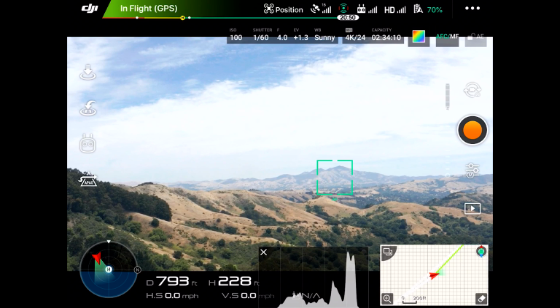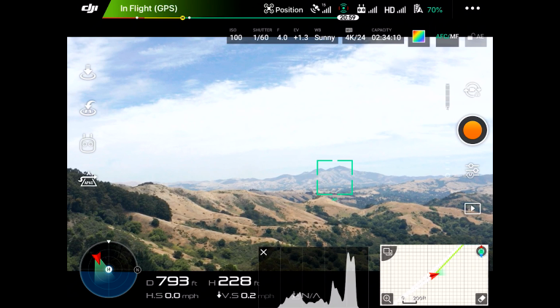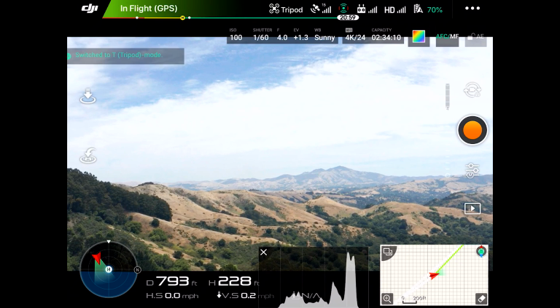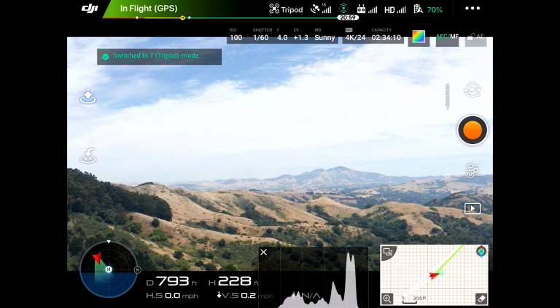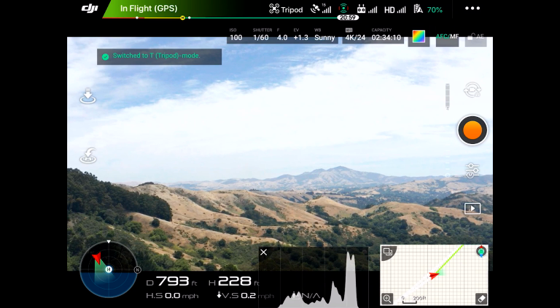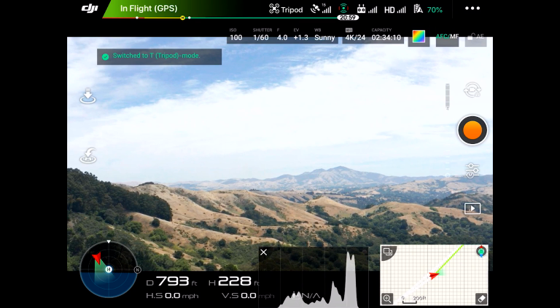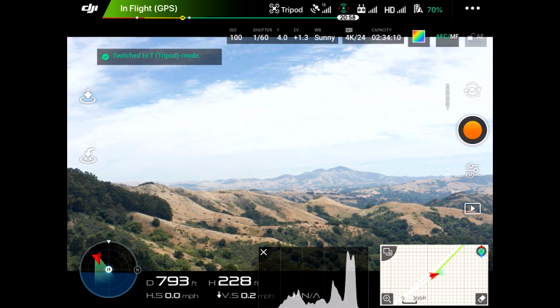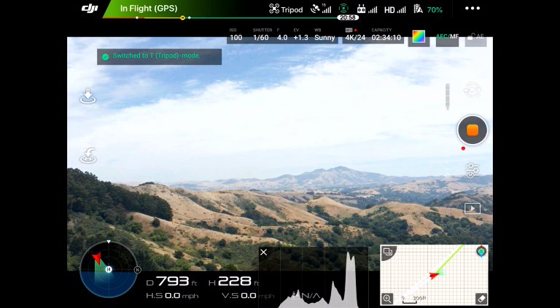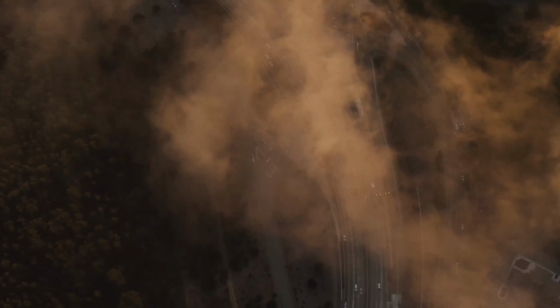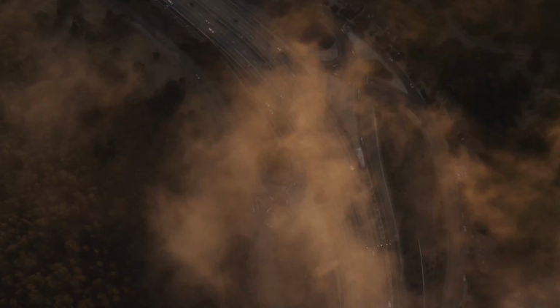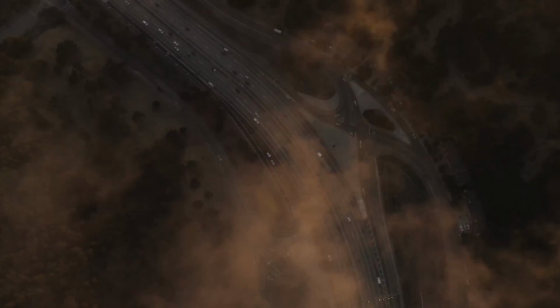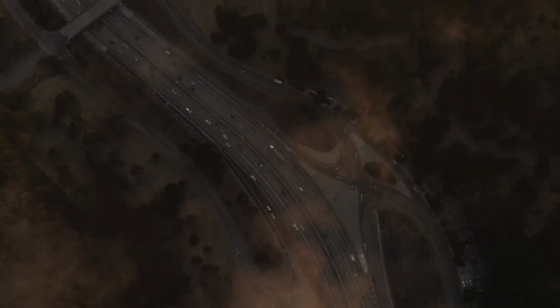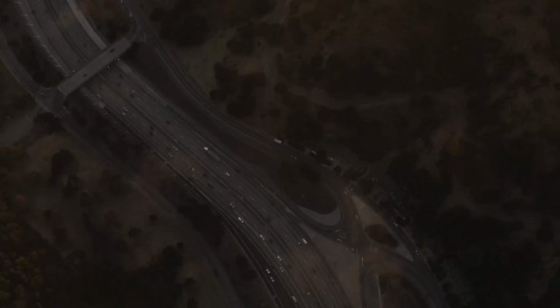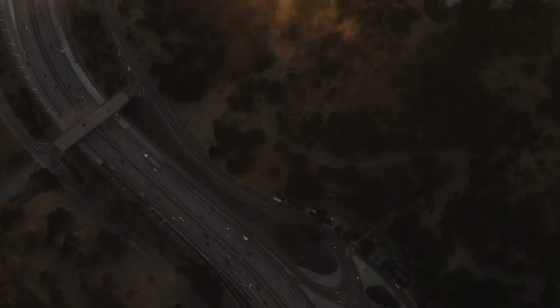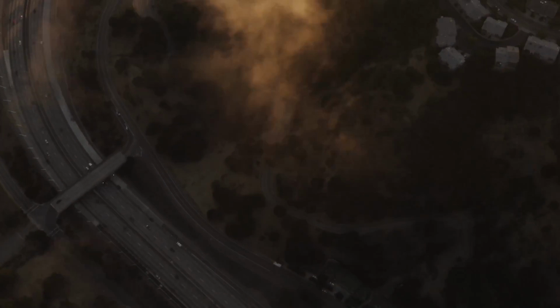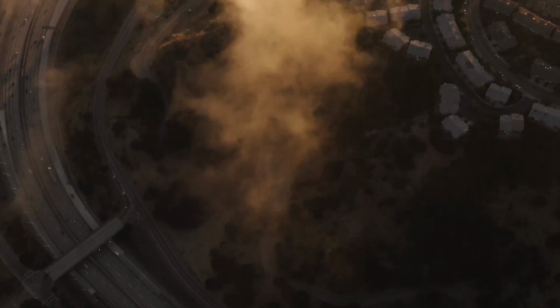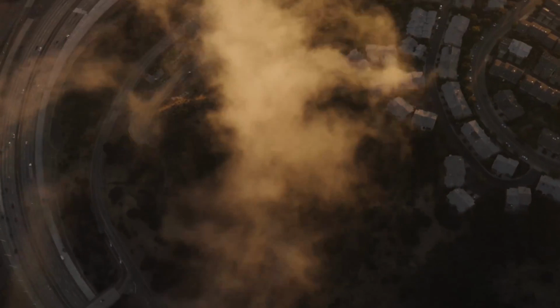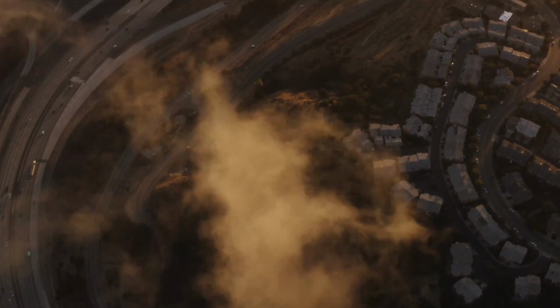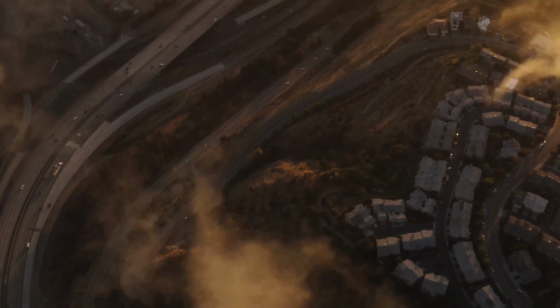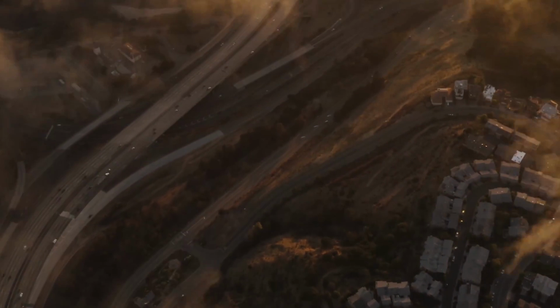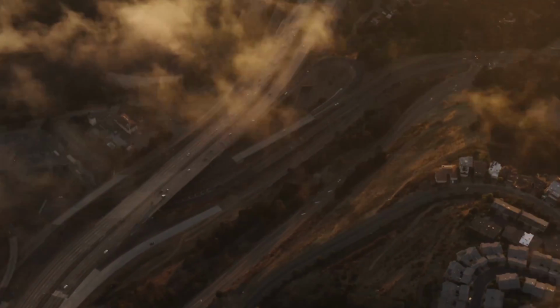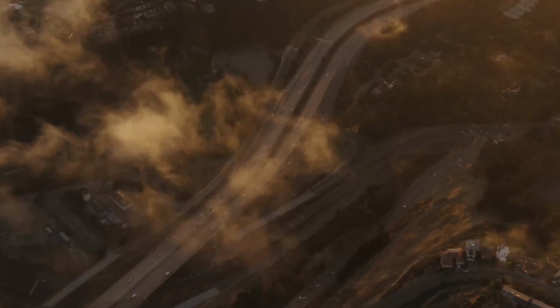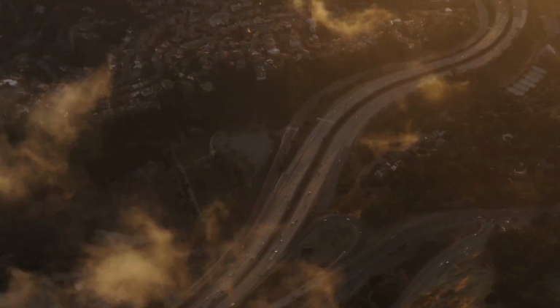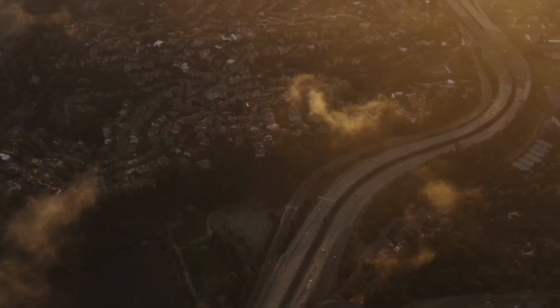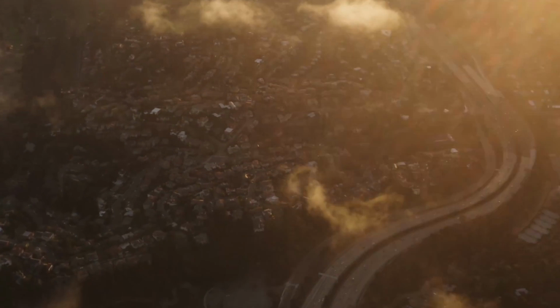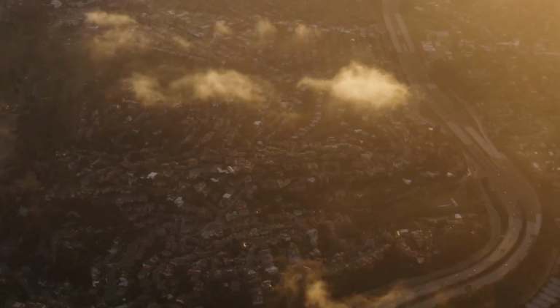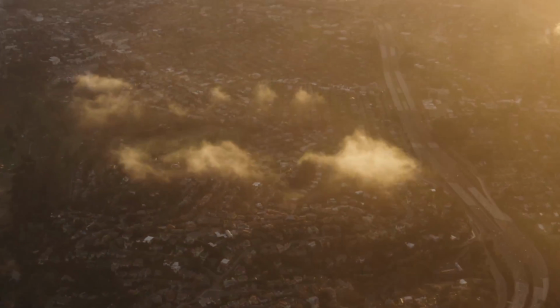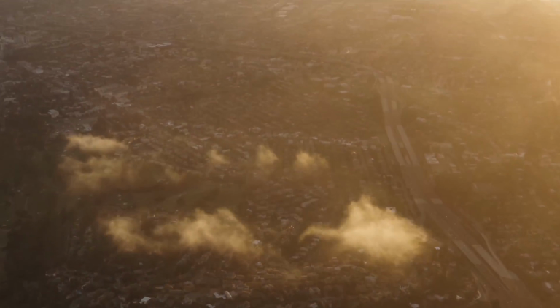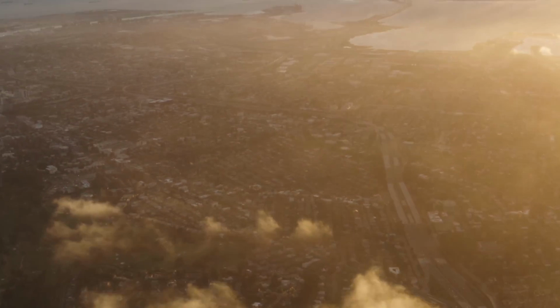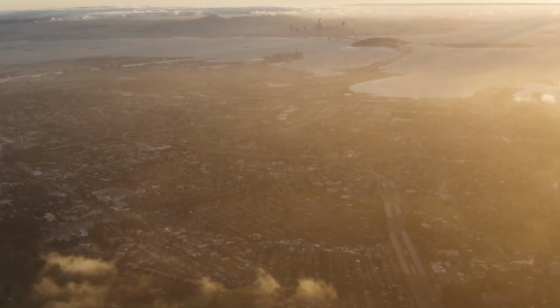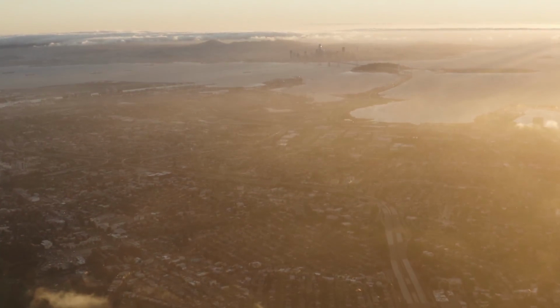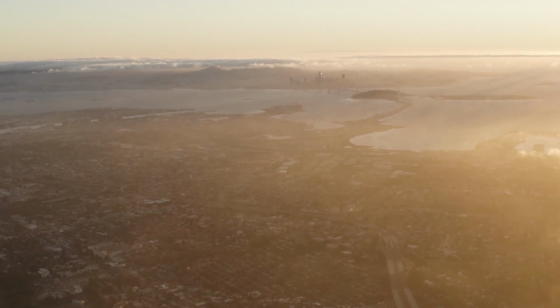One technique I use all the time is shooting video in tripod mode. This allows you to move the drone through the air very slowly and get incredibly smooth hyperlapse videos — much smoother than what you get when you use the built-in hyperlapse mode in the DJI app.